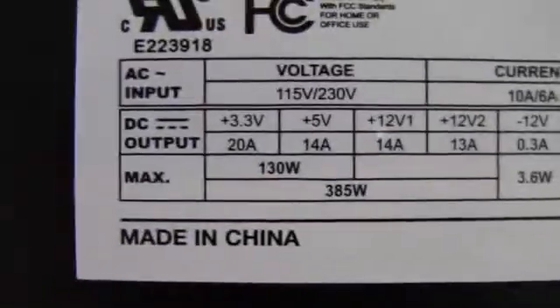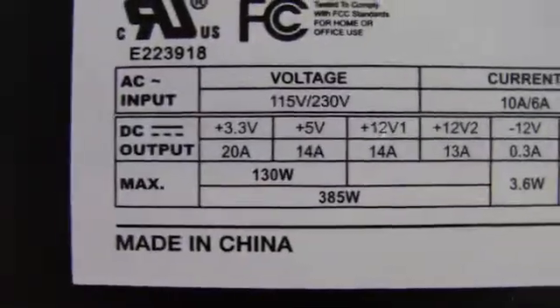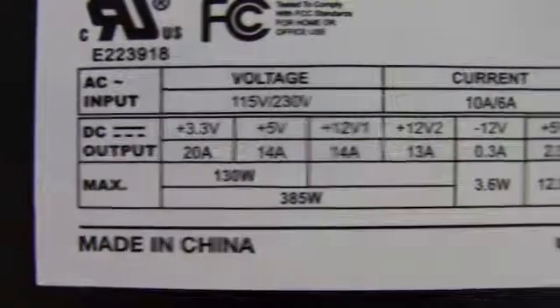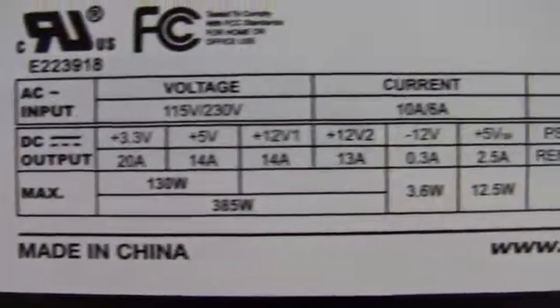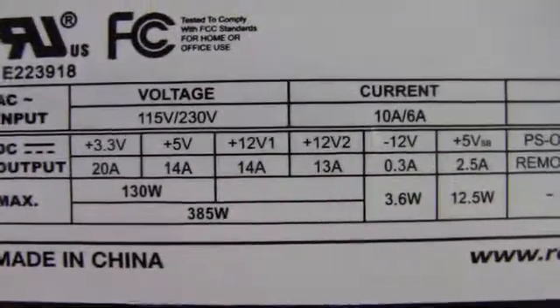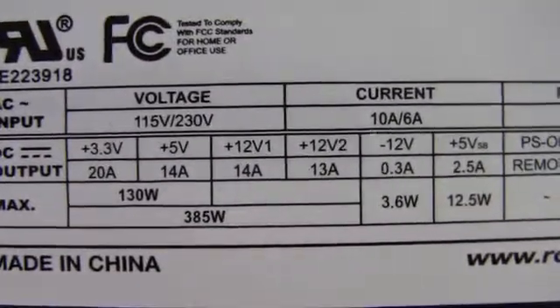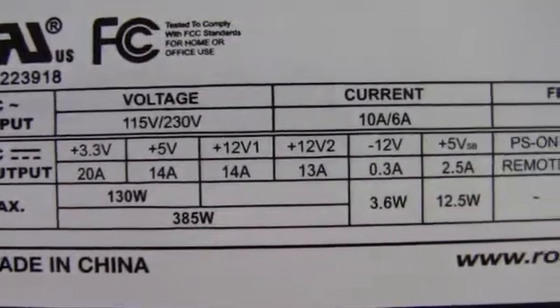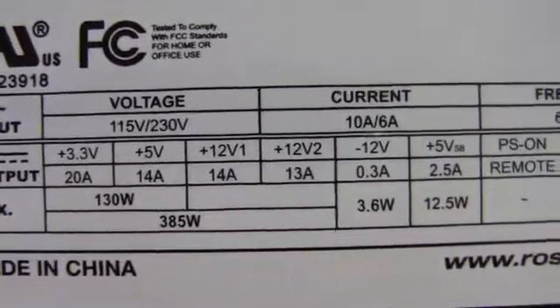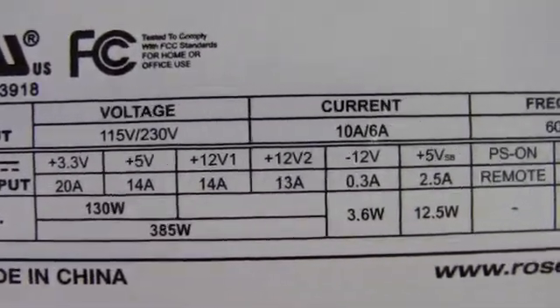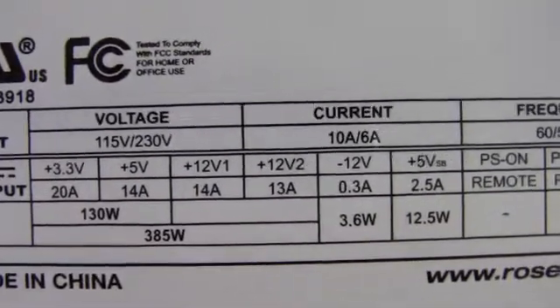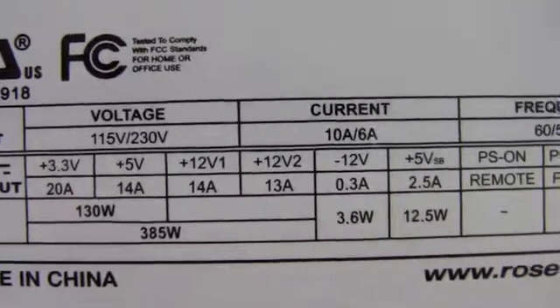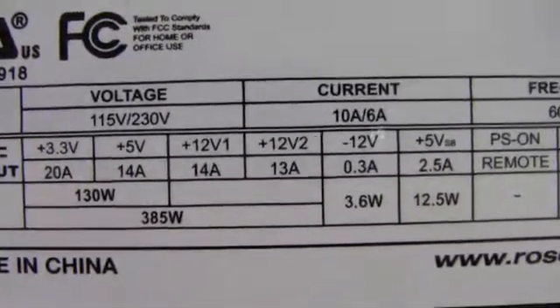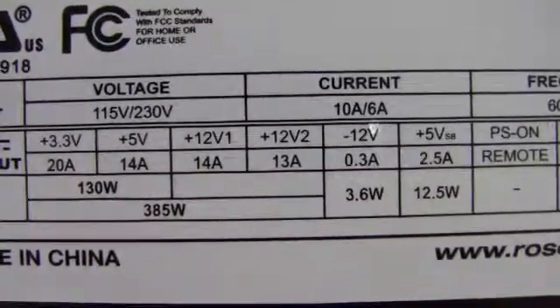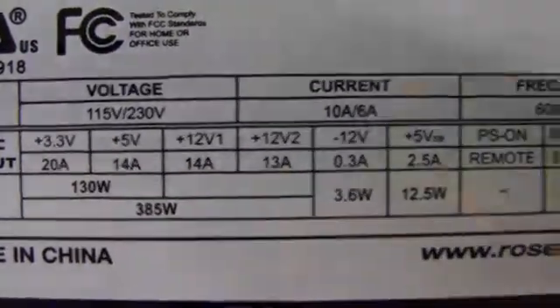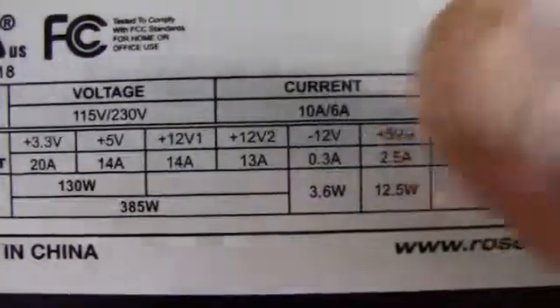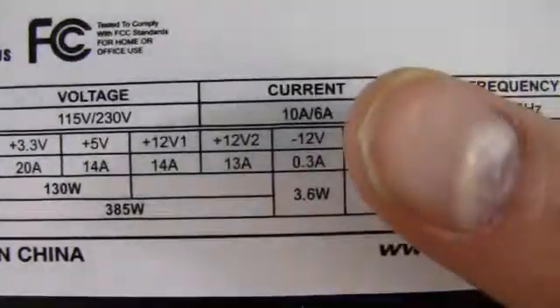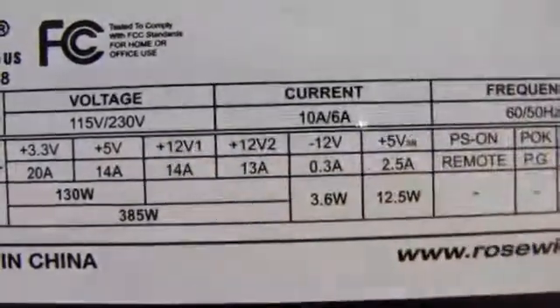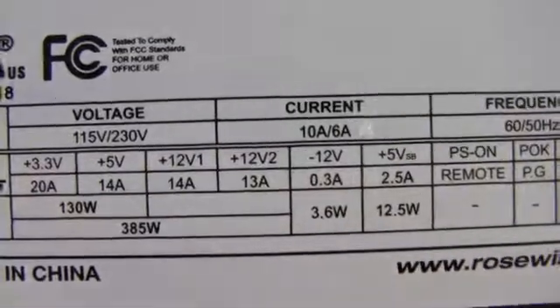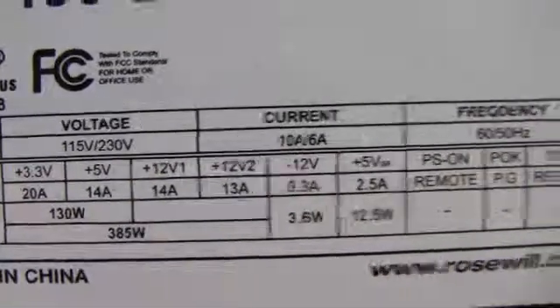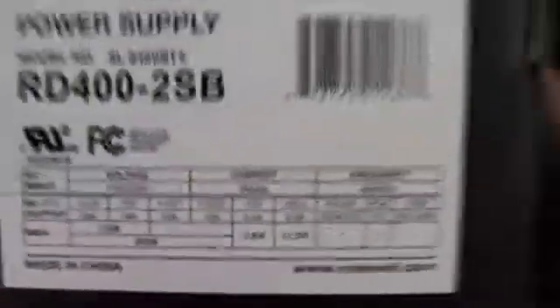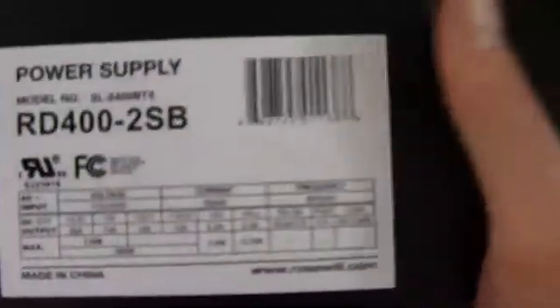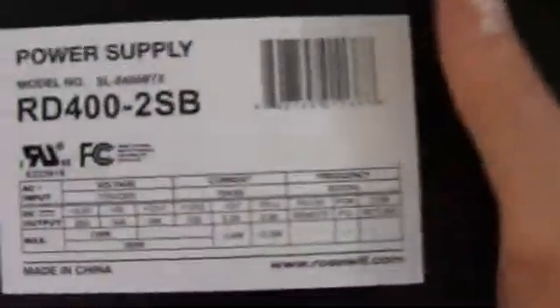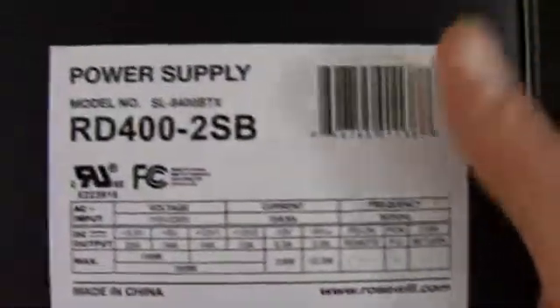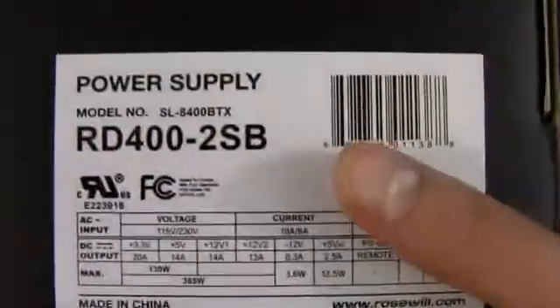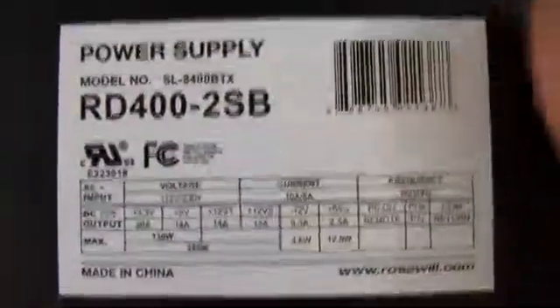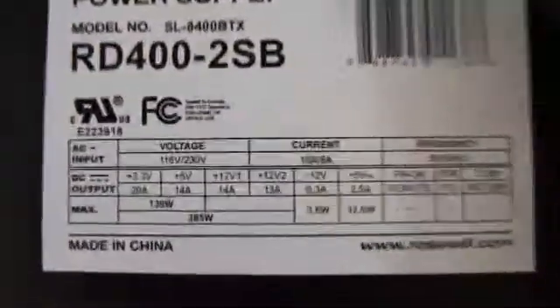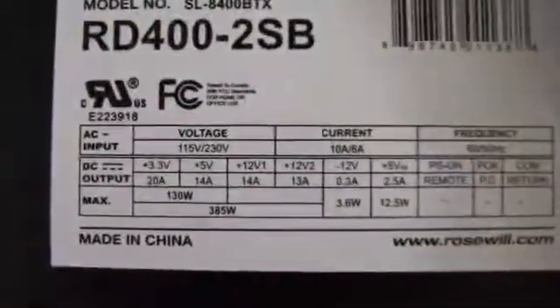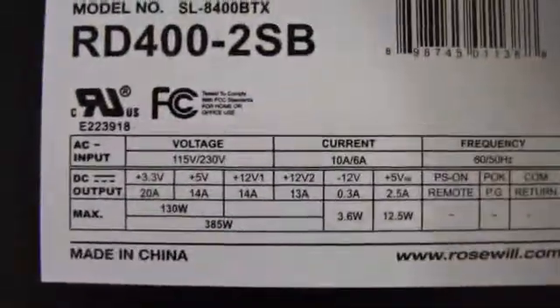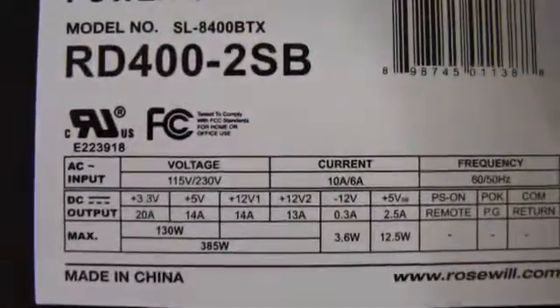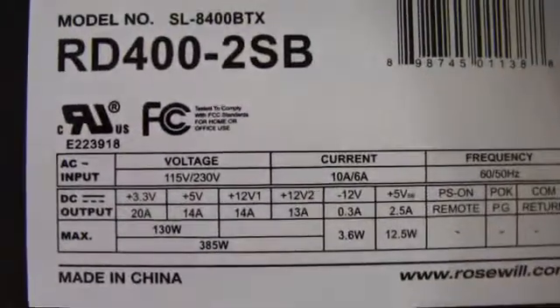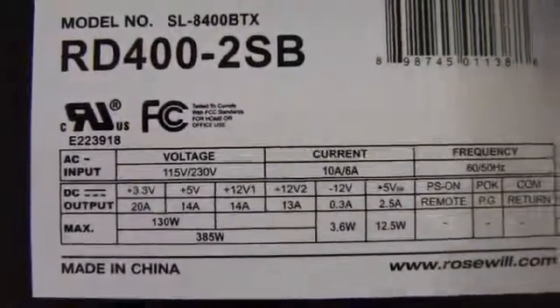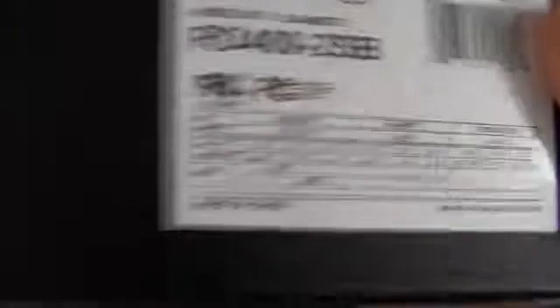Max output of 385 watts. So something to notice there — it's a 400 watt power supply with a max output of 385 watts.